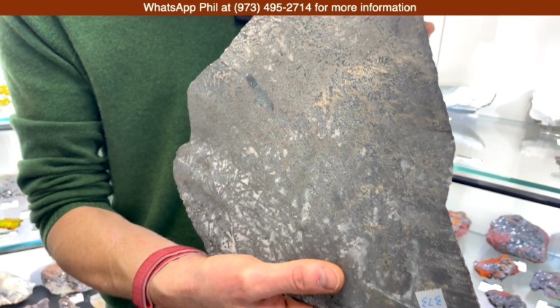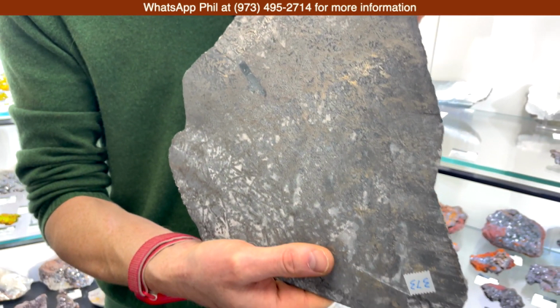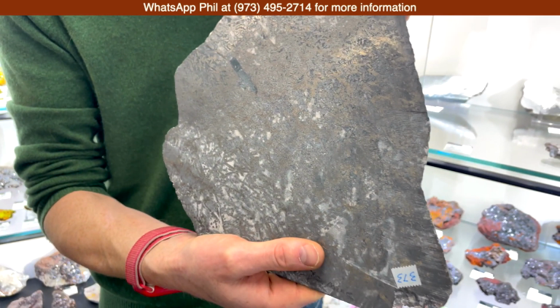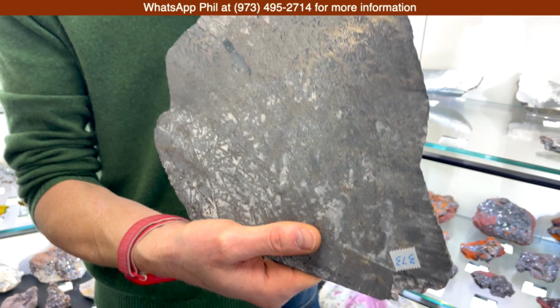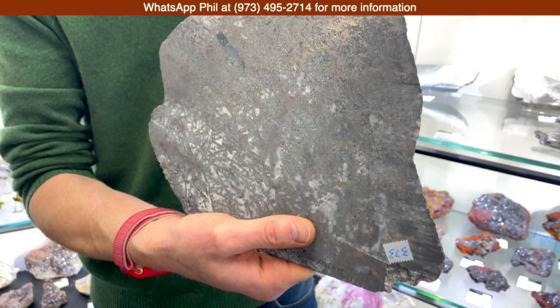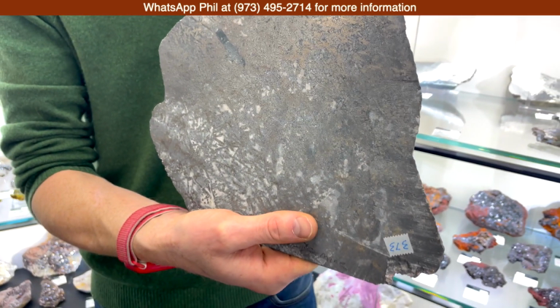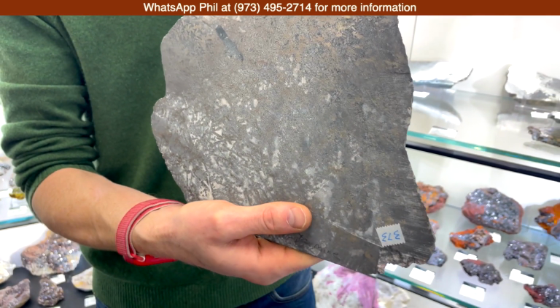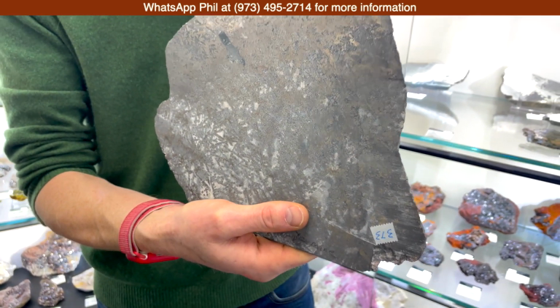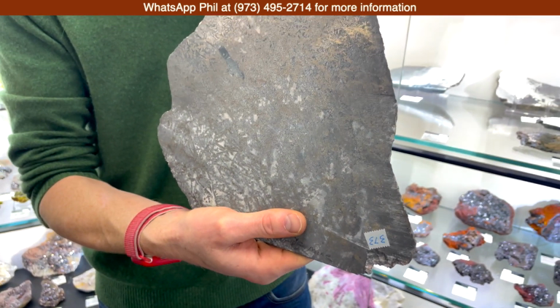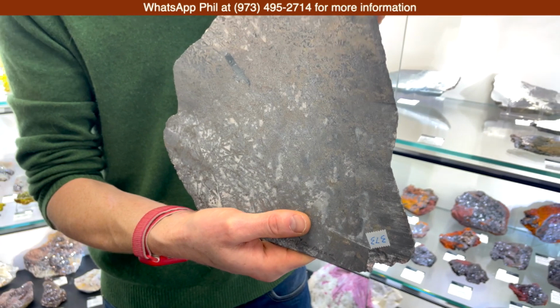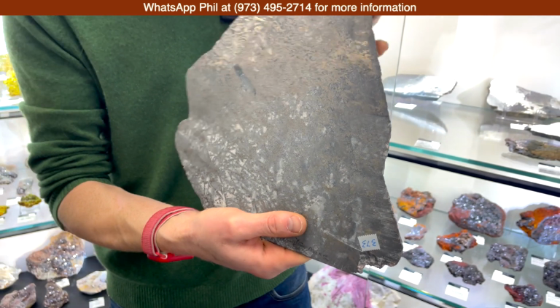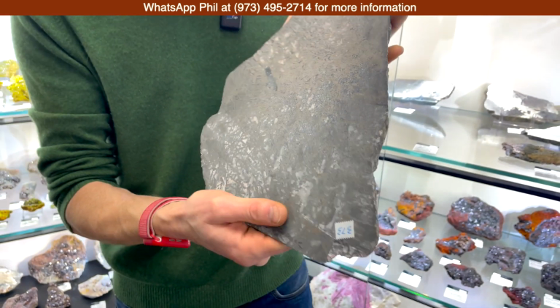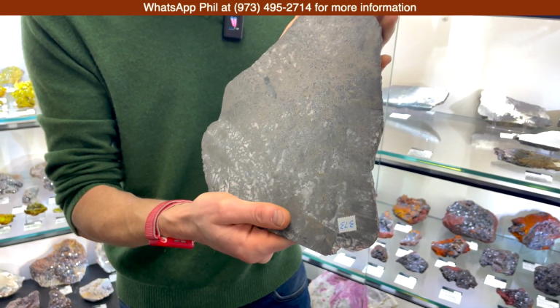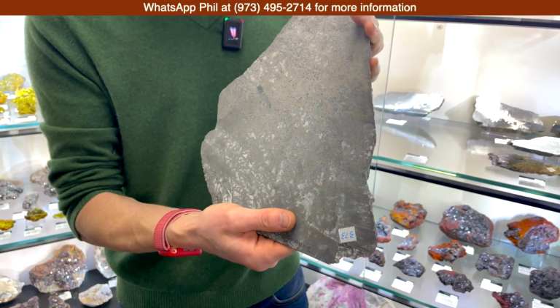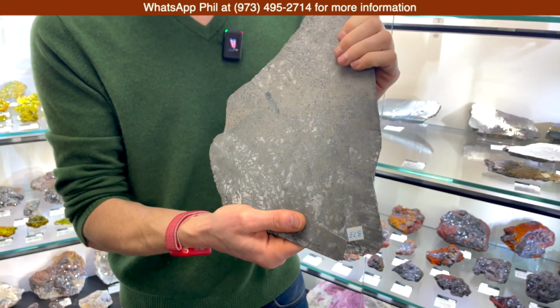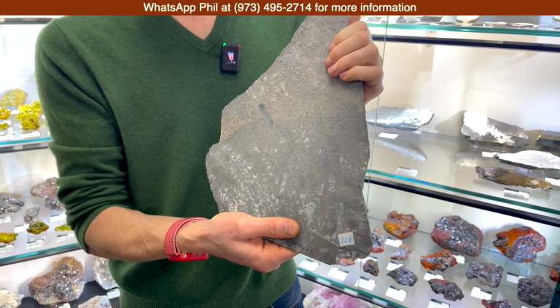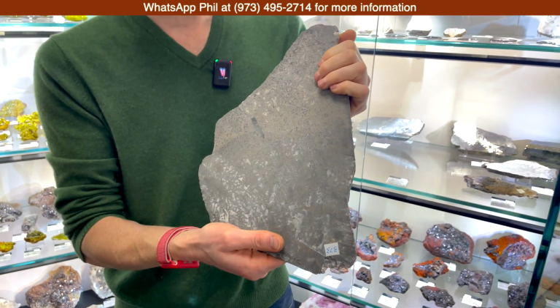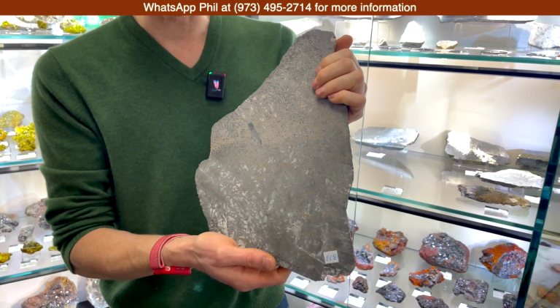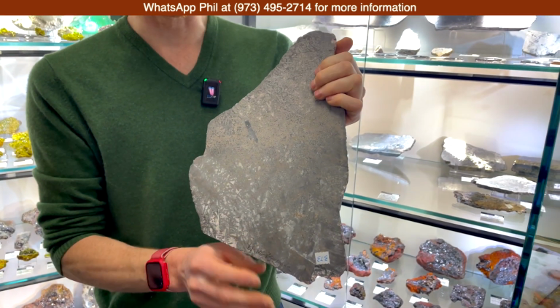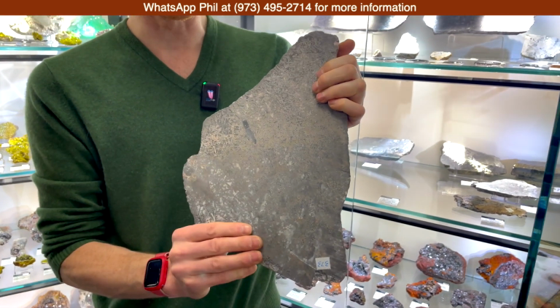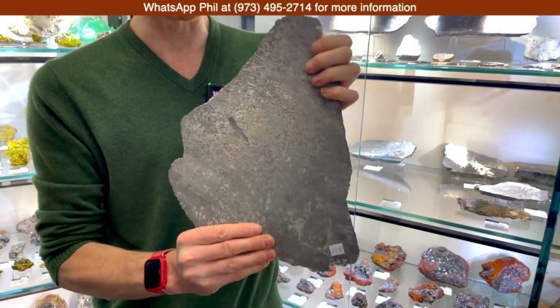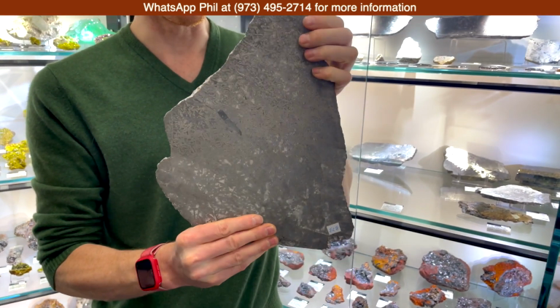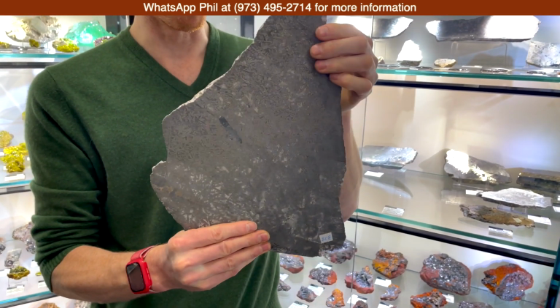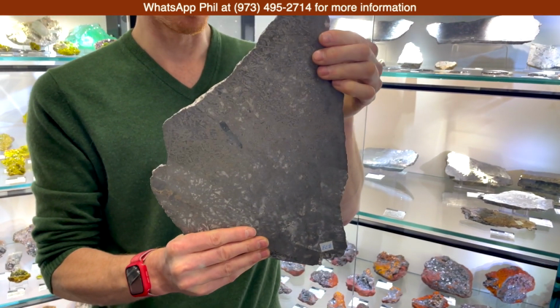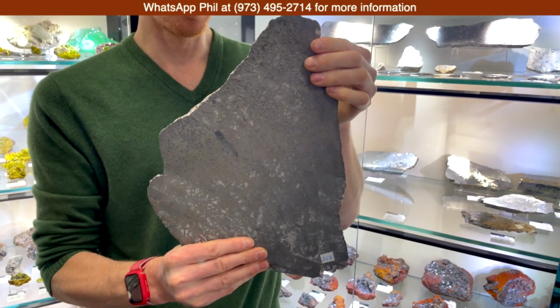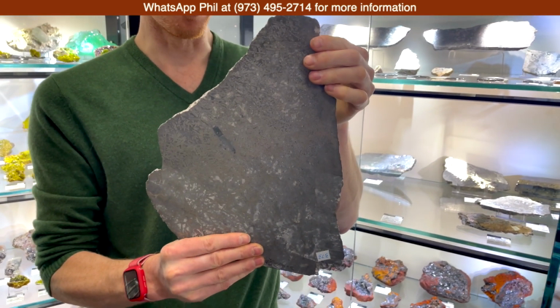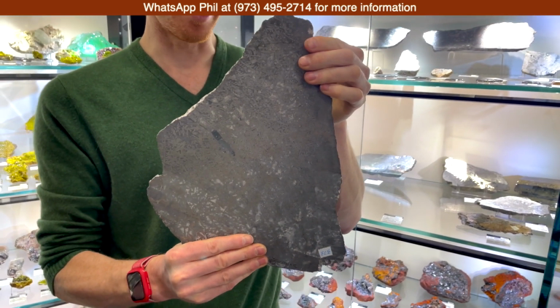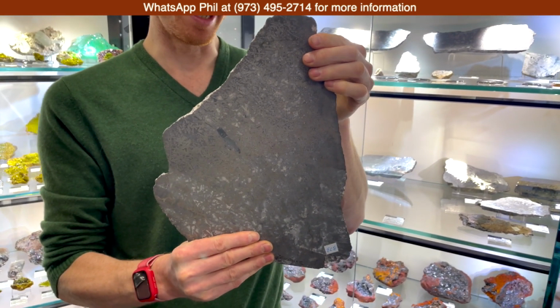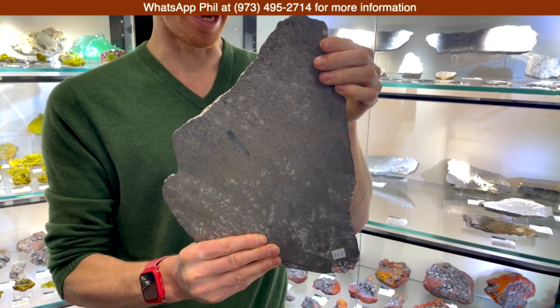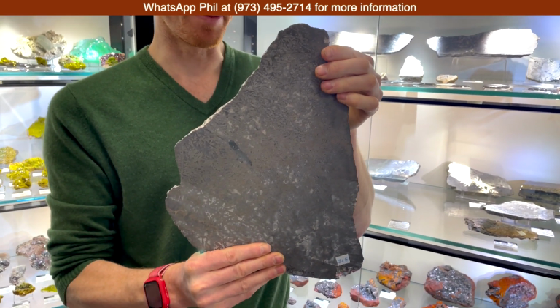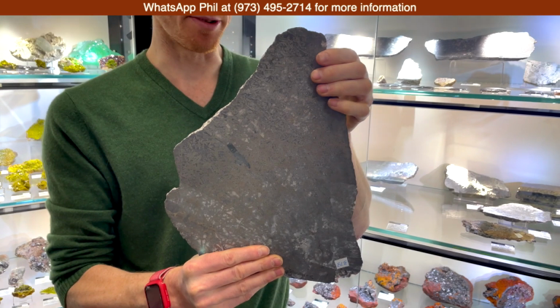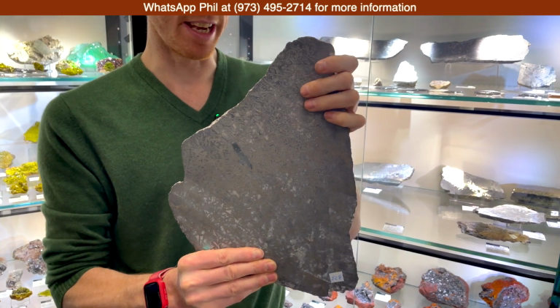It does not have crystals — at least not euhedral crystals — but it's pretty cool stuff, and I think for the geologist or the ore collector, it's kind of a special thing.